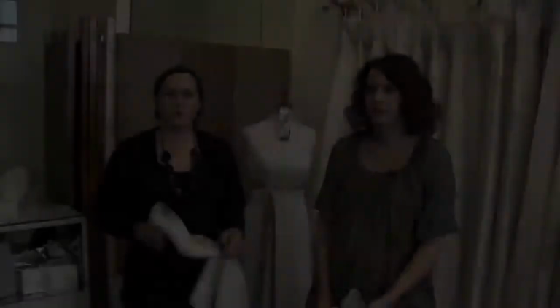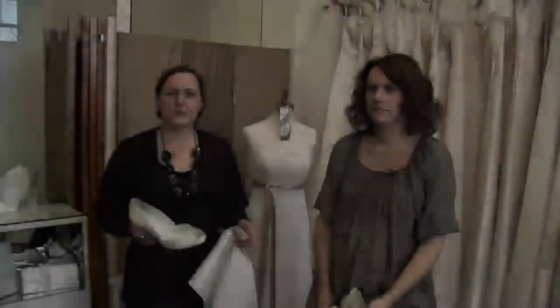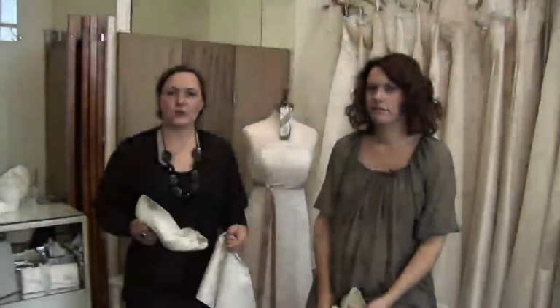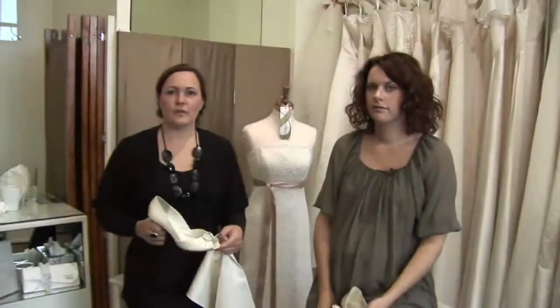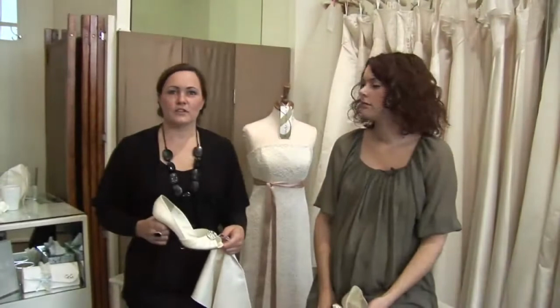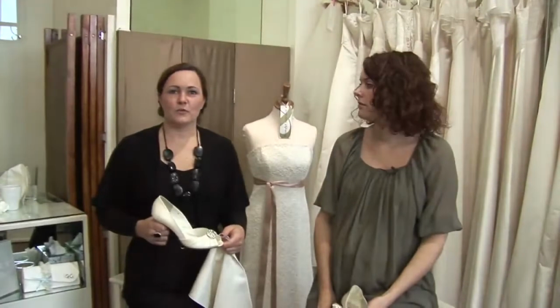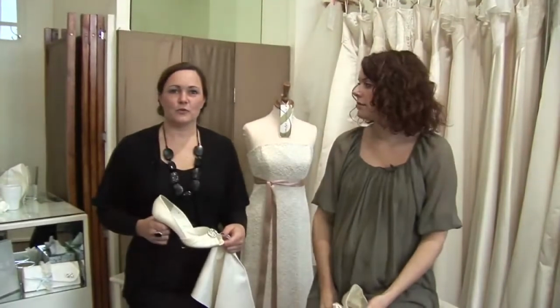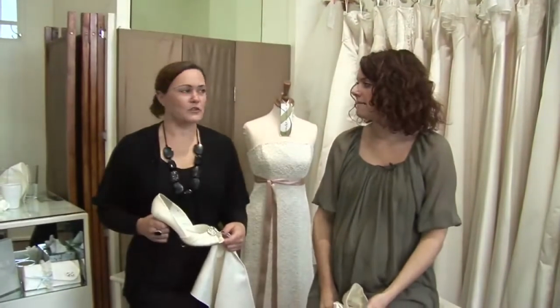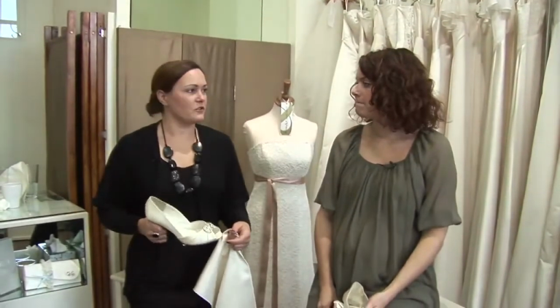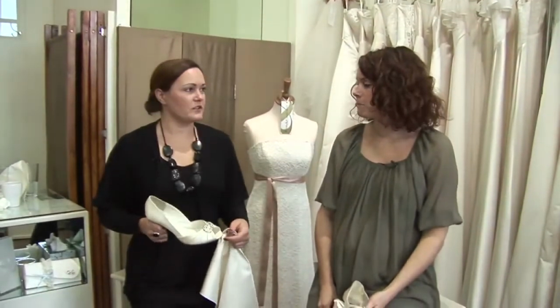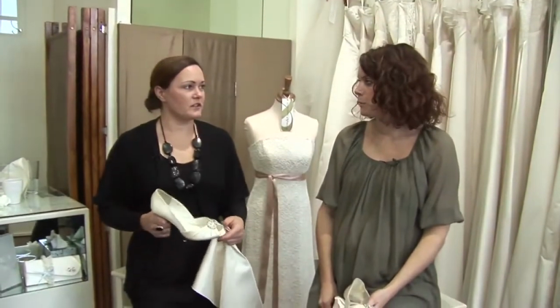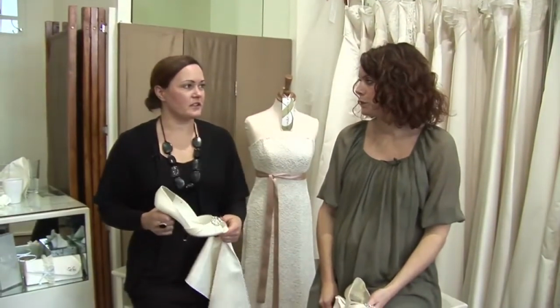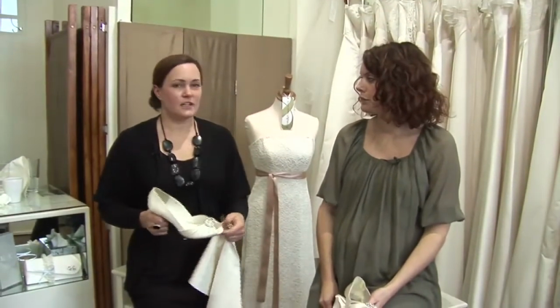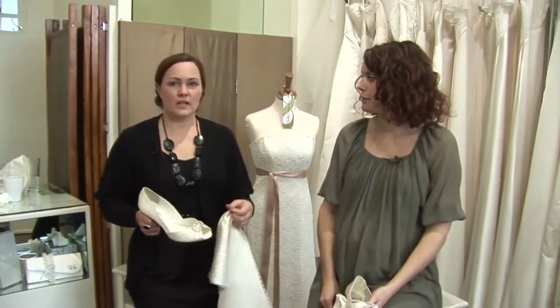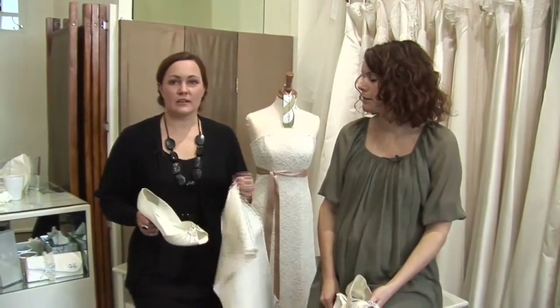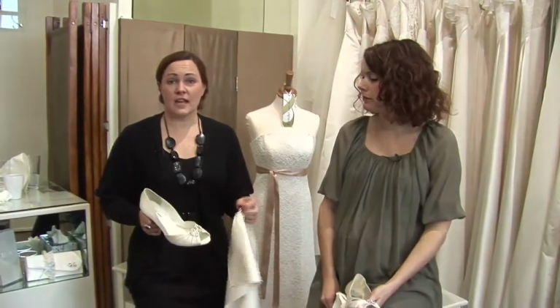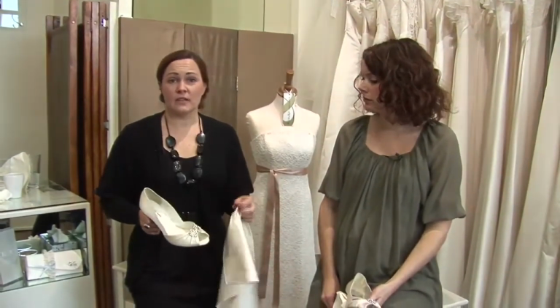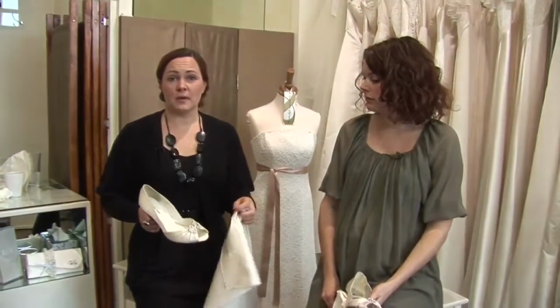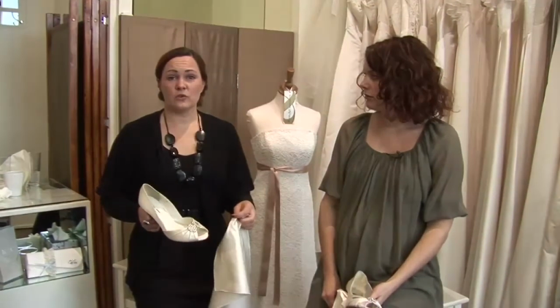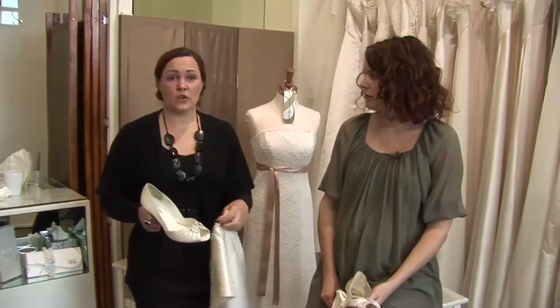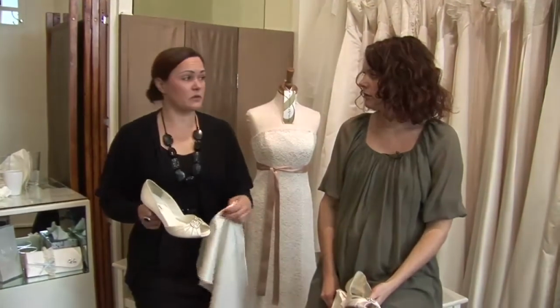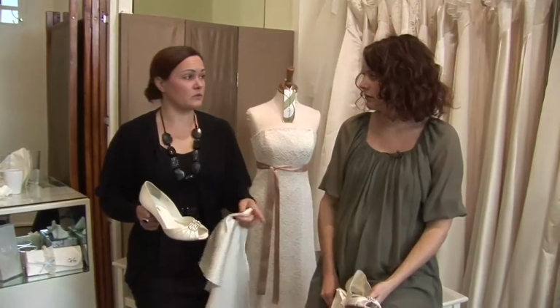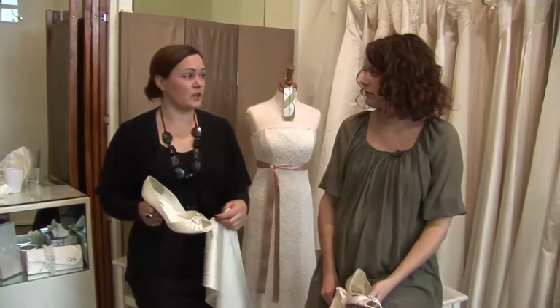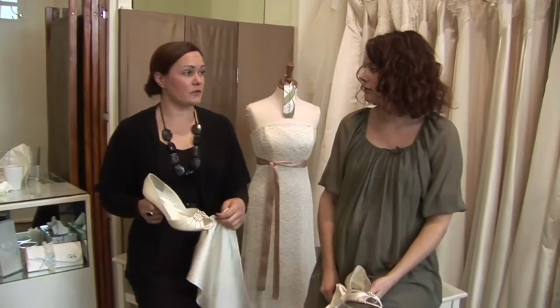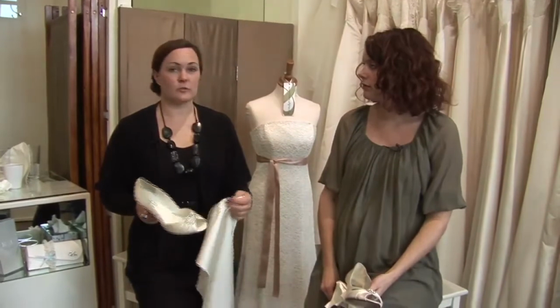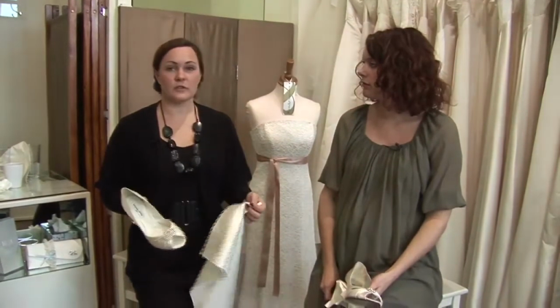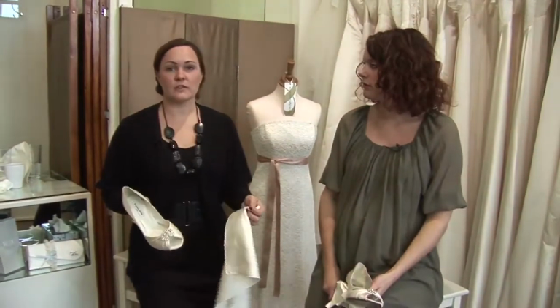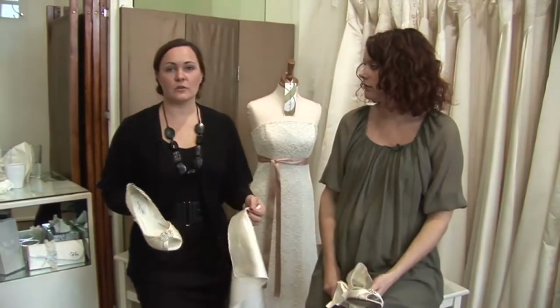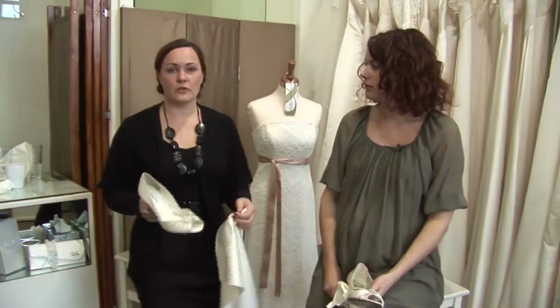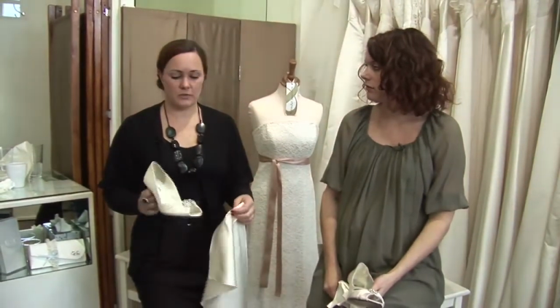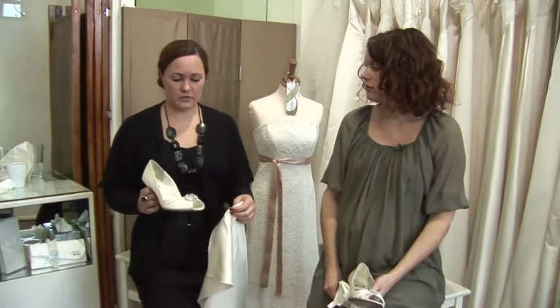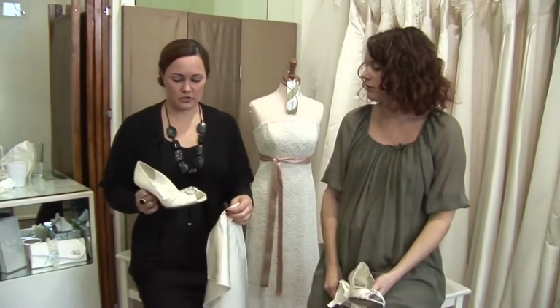Once you've got your fabric sample from your boutique or your designer, it's really handy to keep it in your bag at all times when you're going around the shops, because you never know when you'll find the perfect shoes.